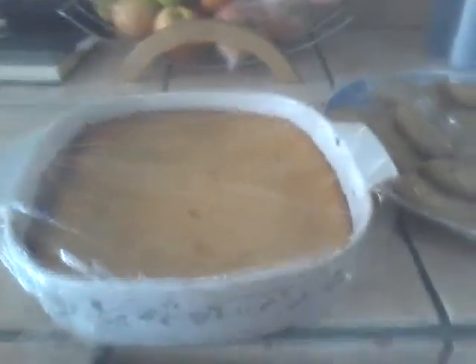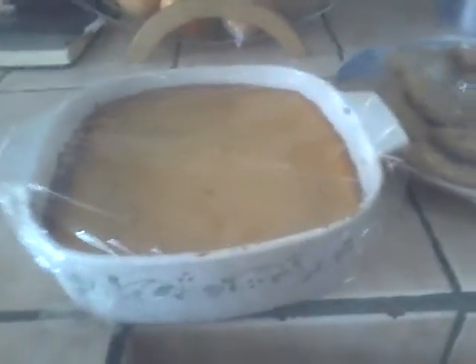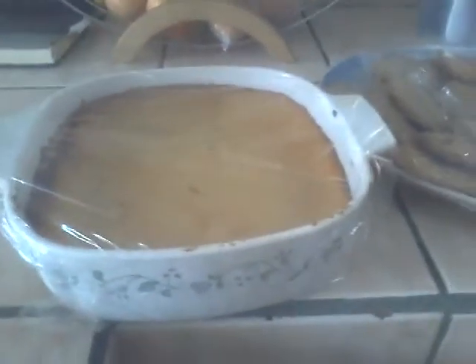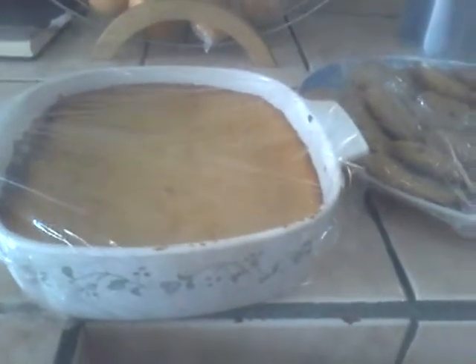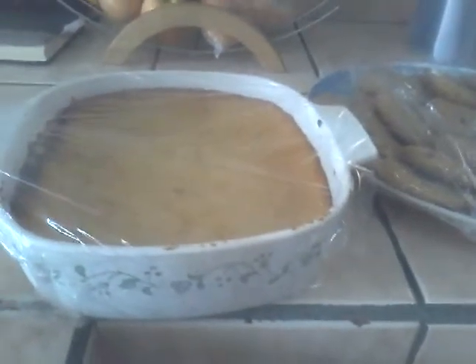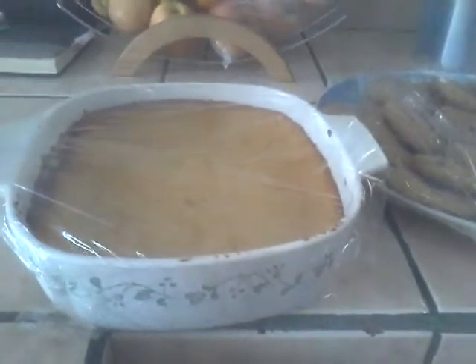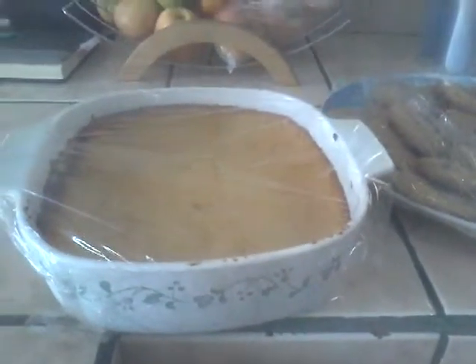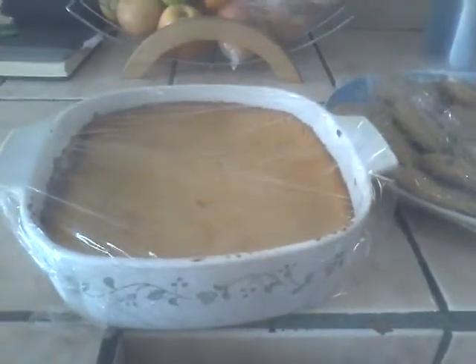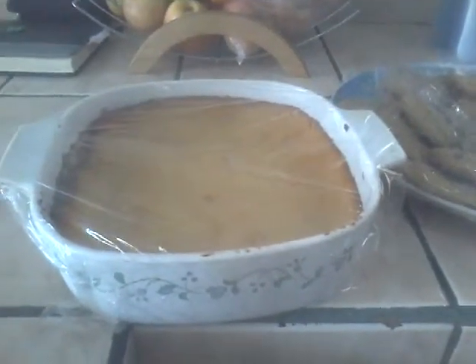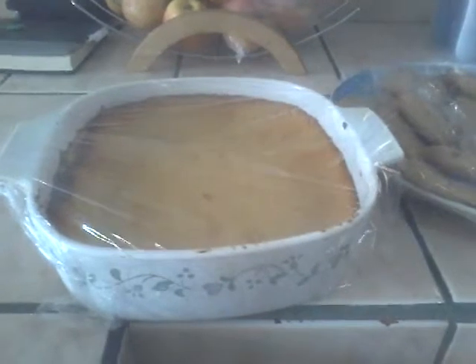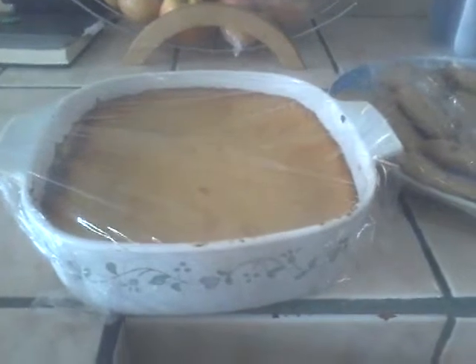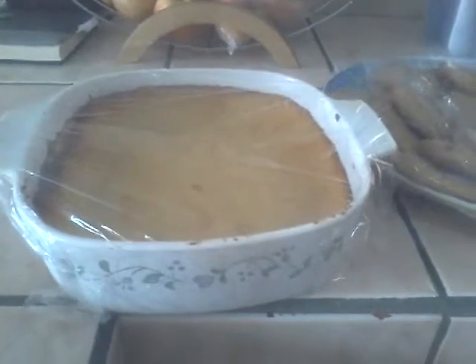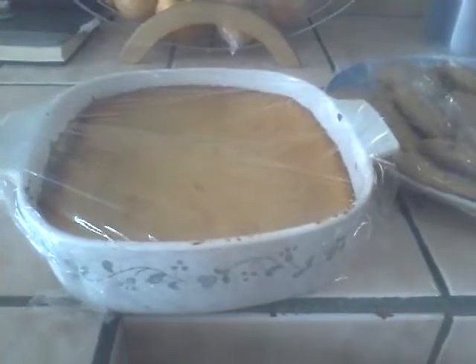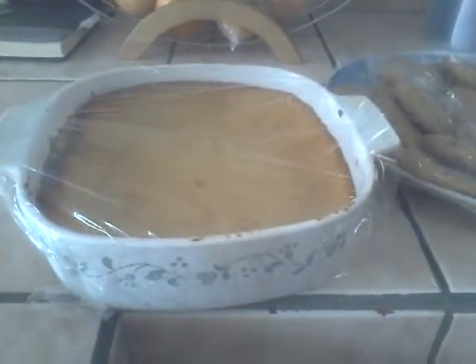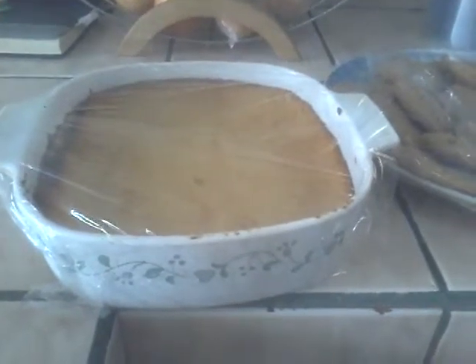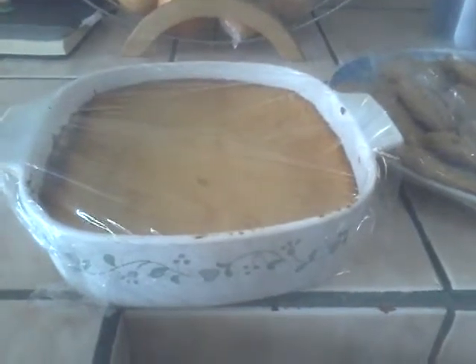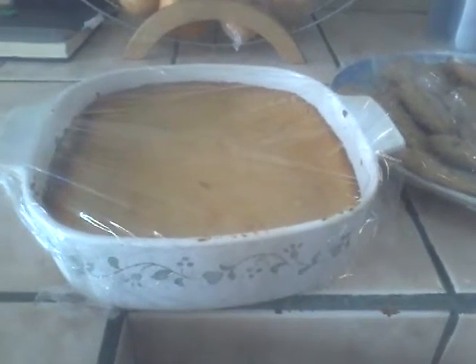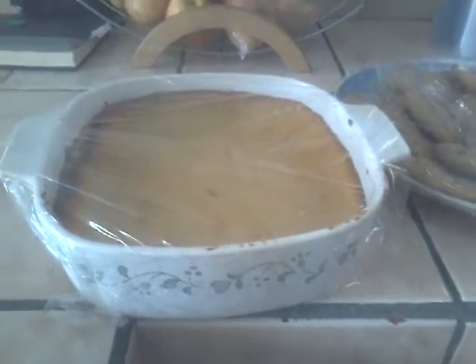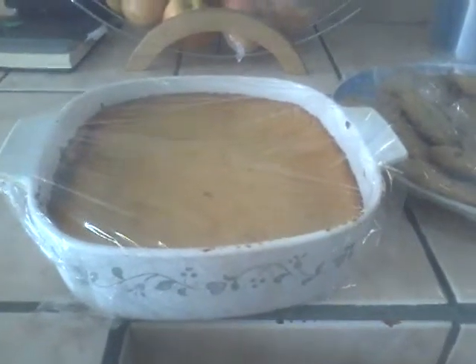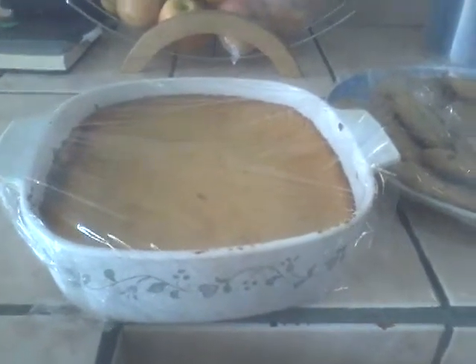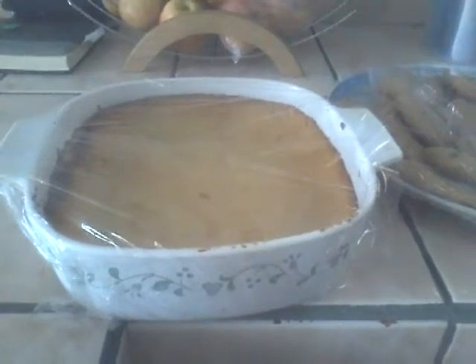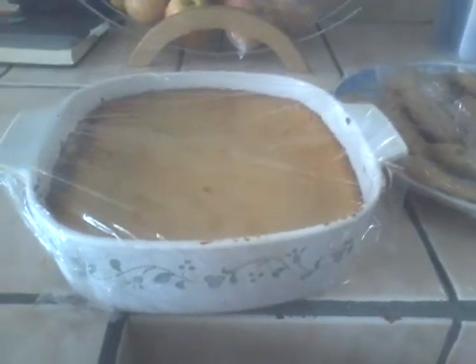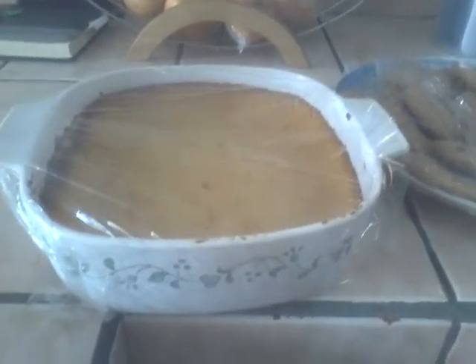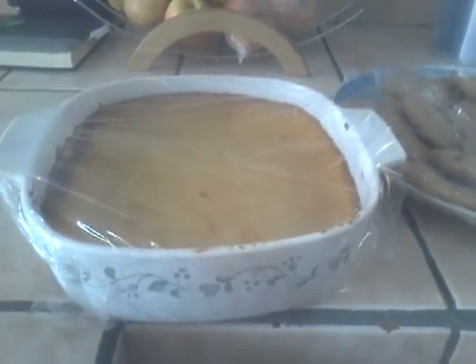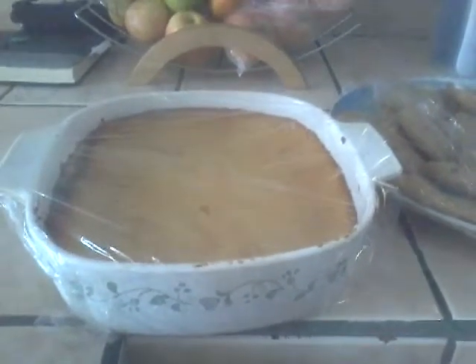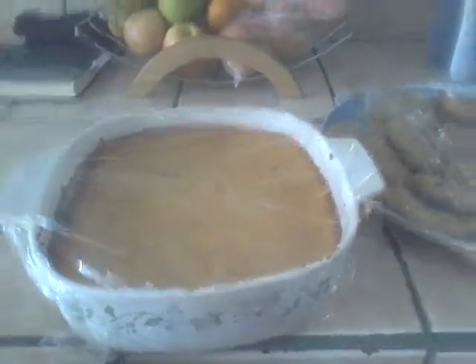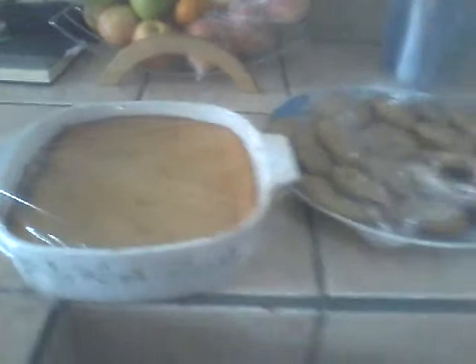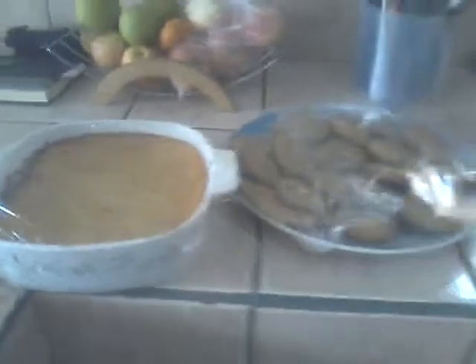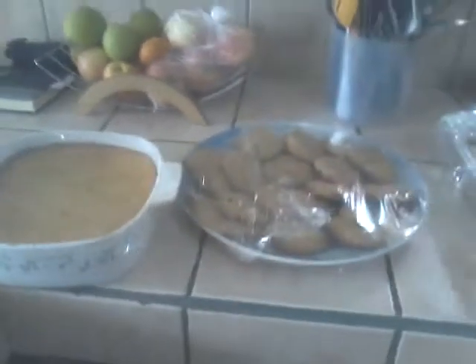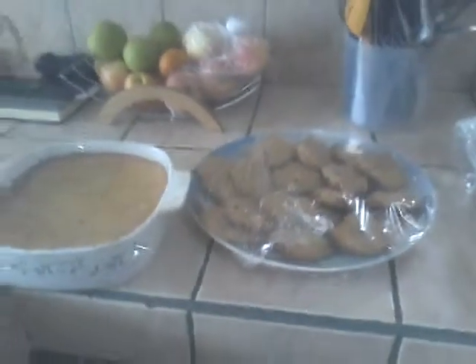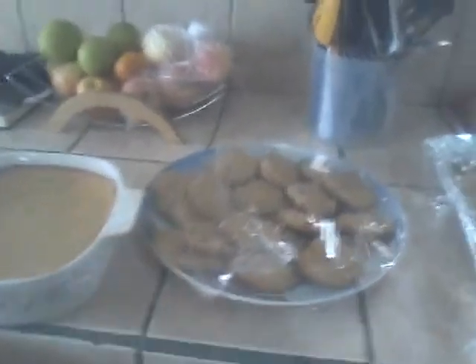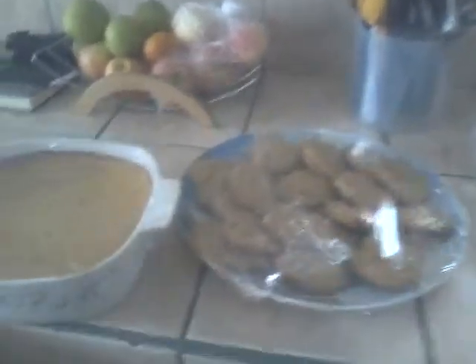It's Thanksgiving morning, it's about 7:30. This is all the prep that I did yesterday for Thanksgiving.